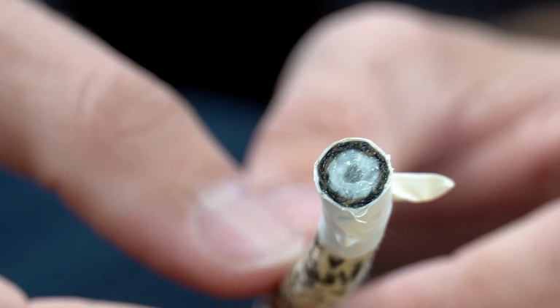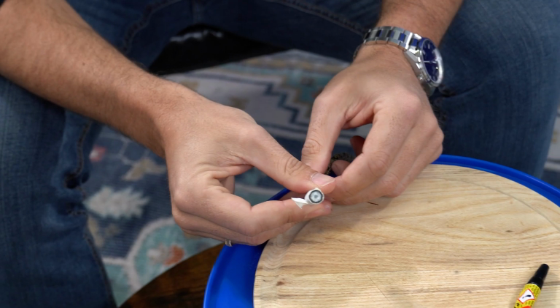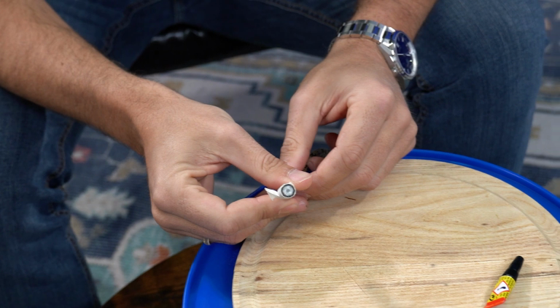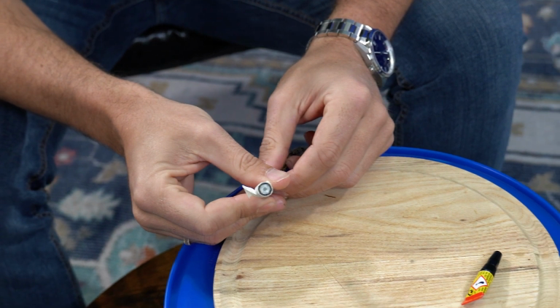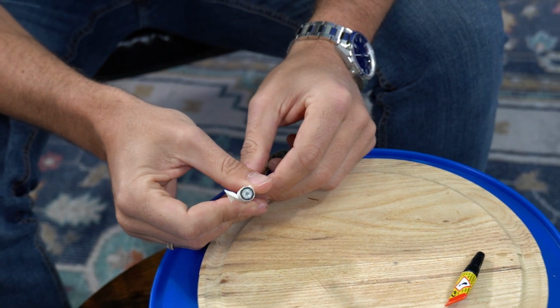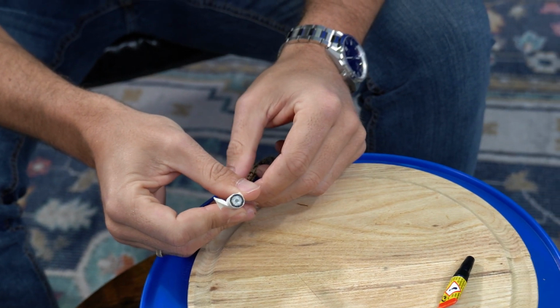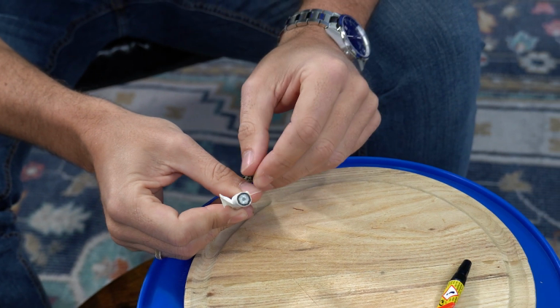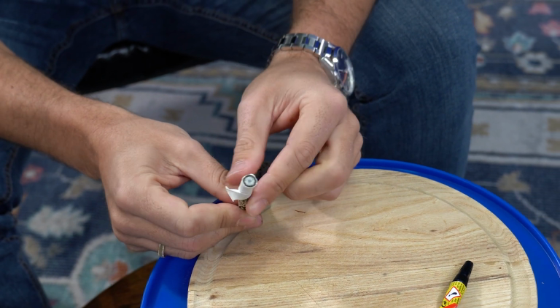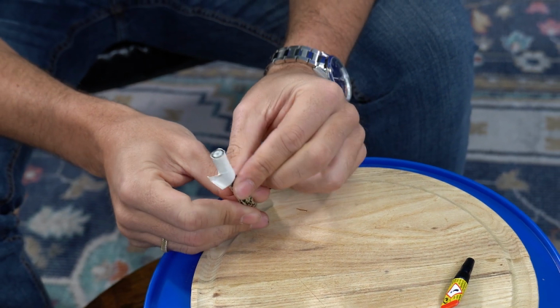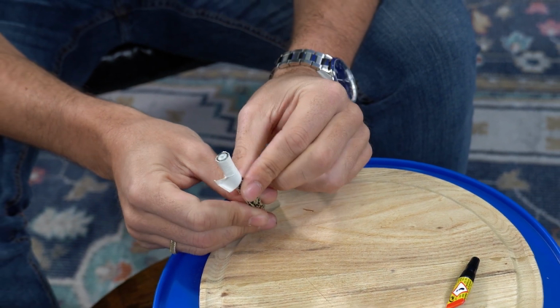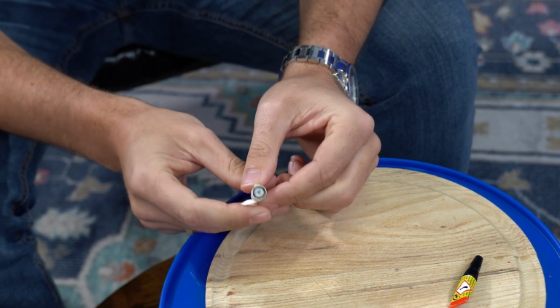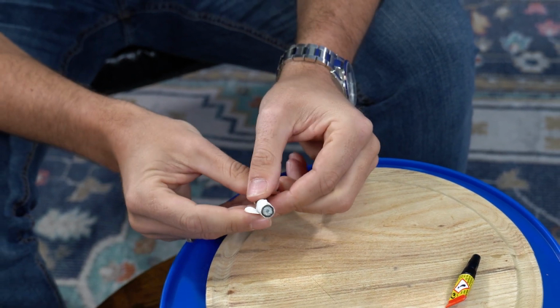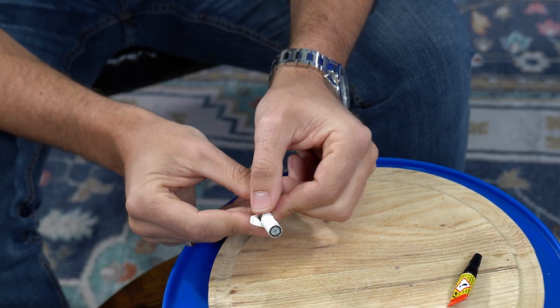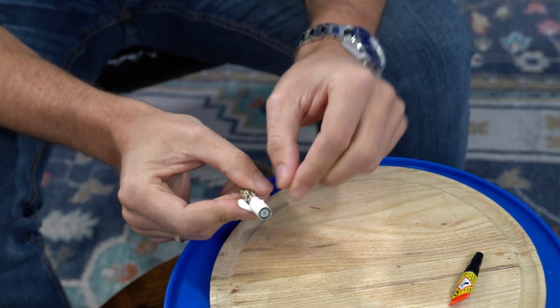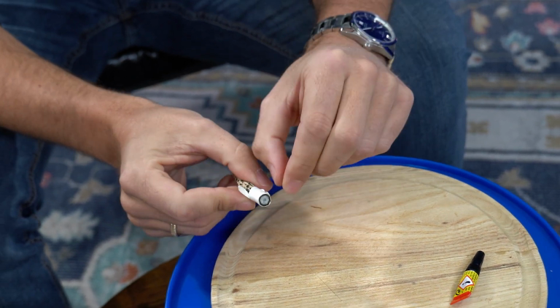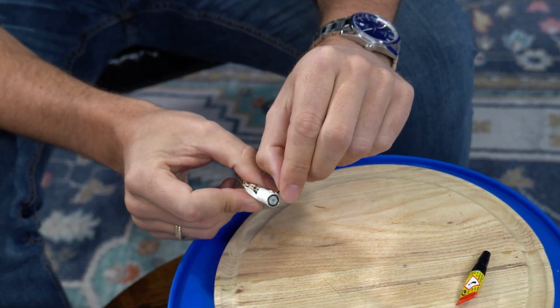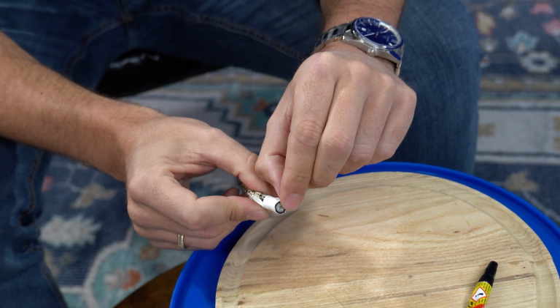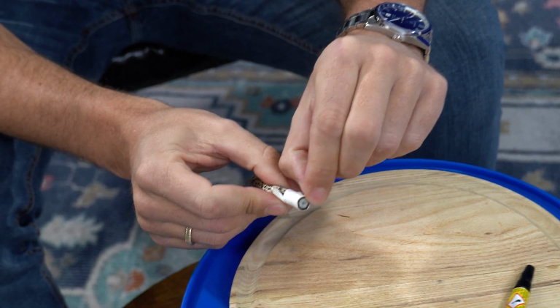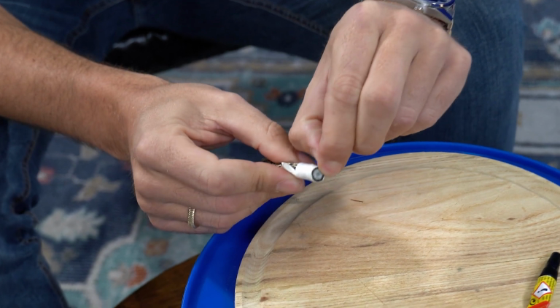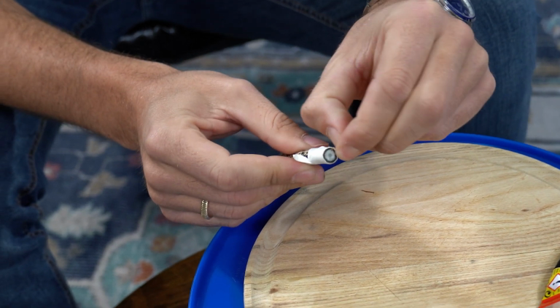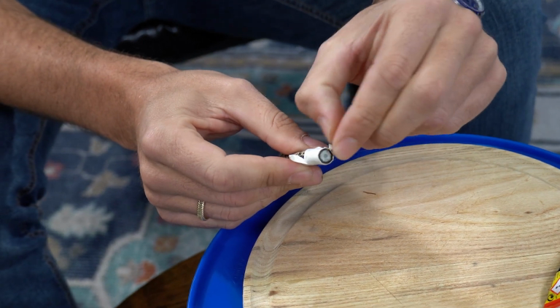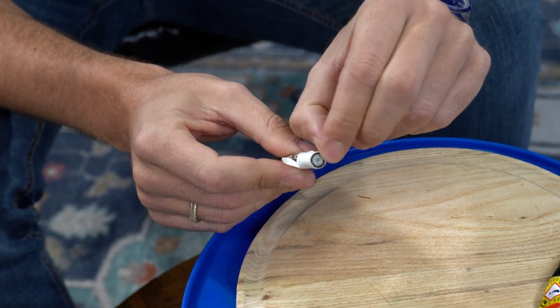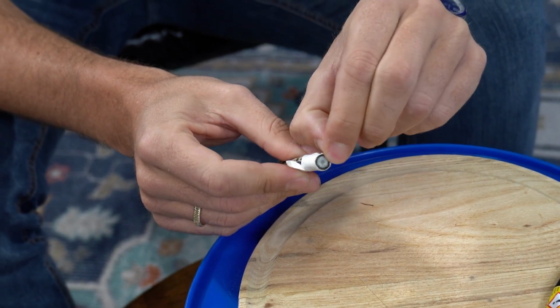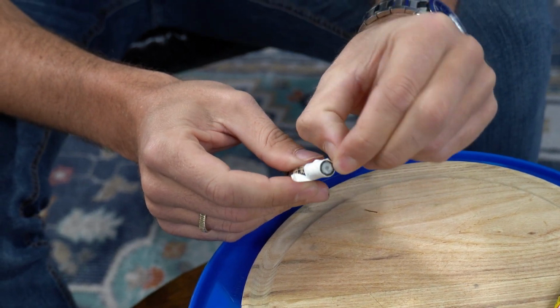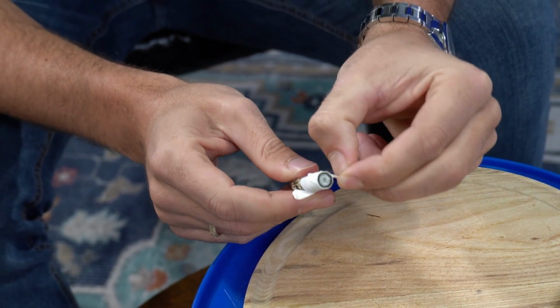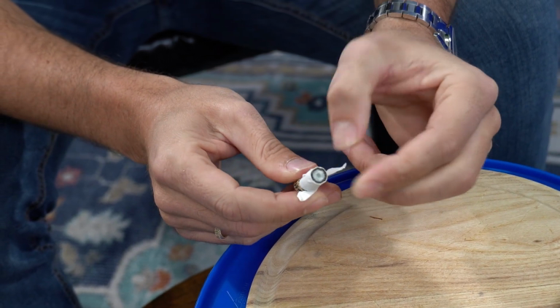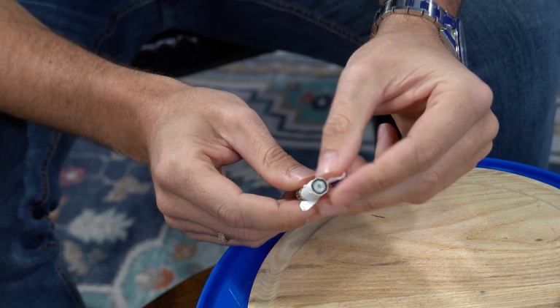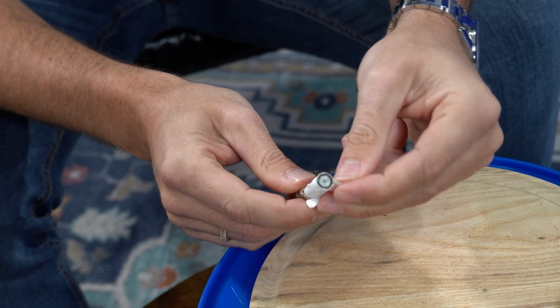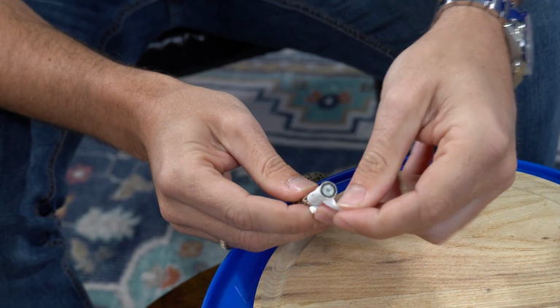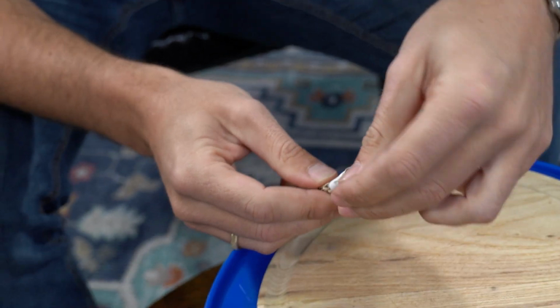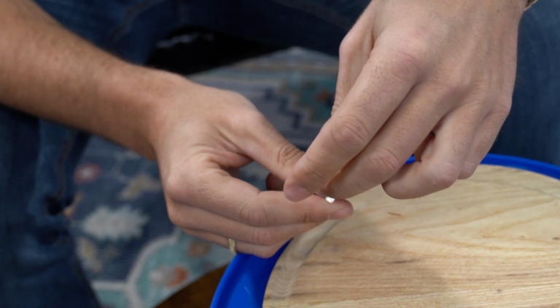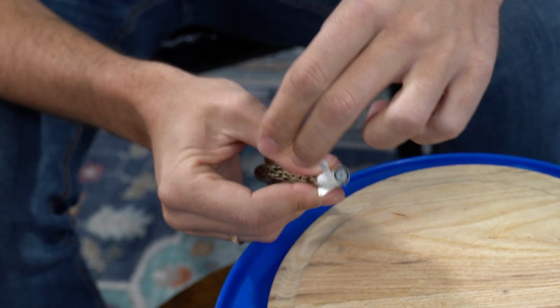You'll need to wait a few minutes until this dries, and once it does you can go ahead and start to unravel the tape. Be a little gentle because you don't want to pull anything apart.